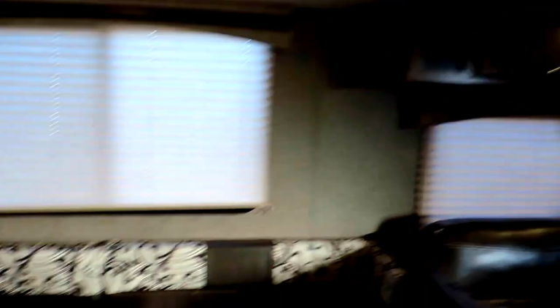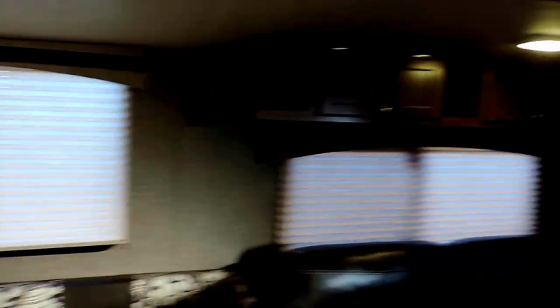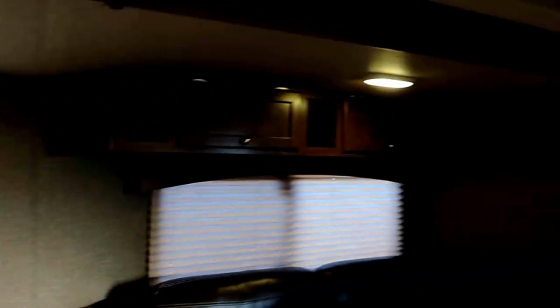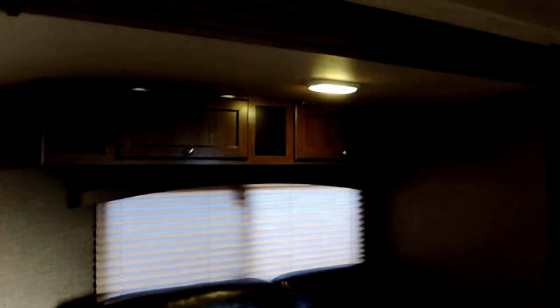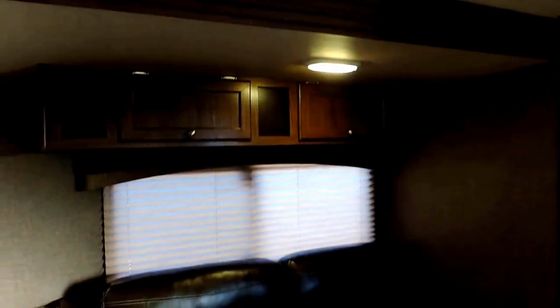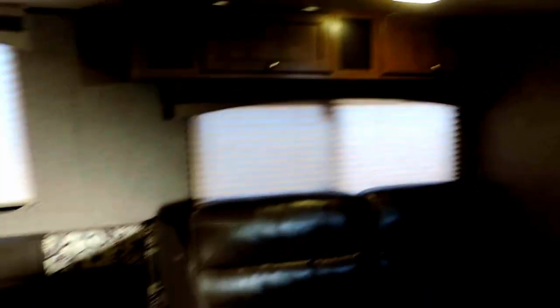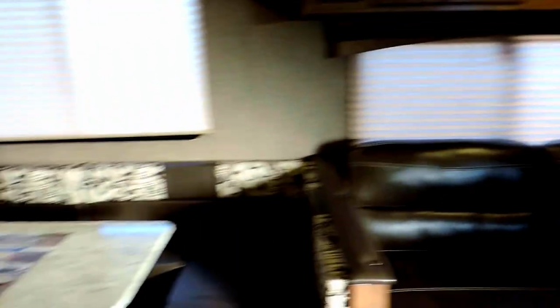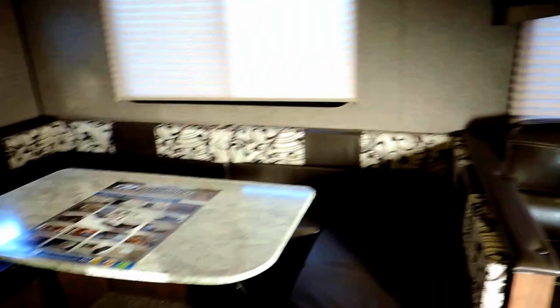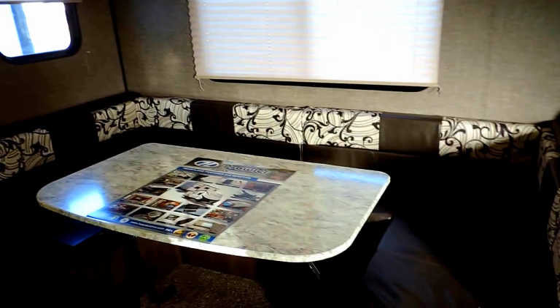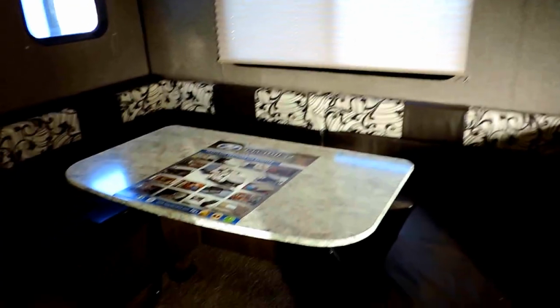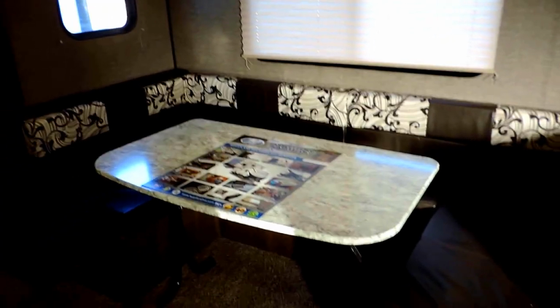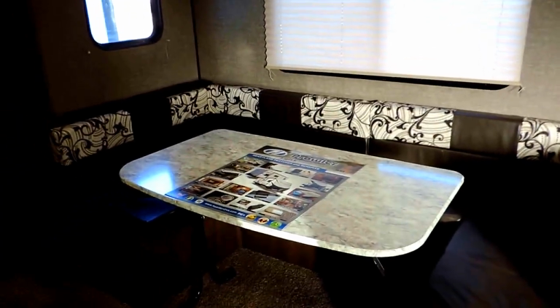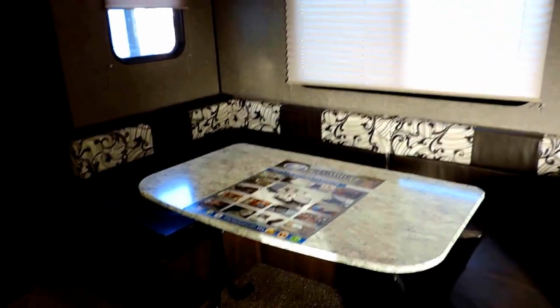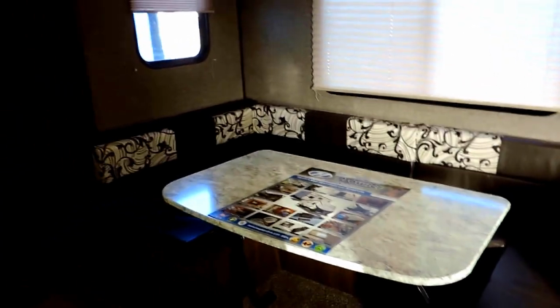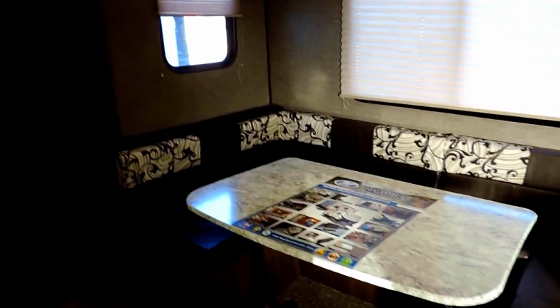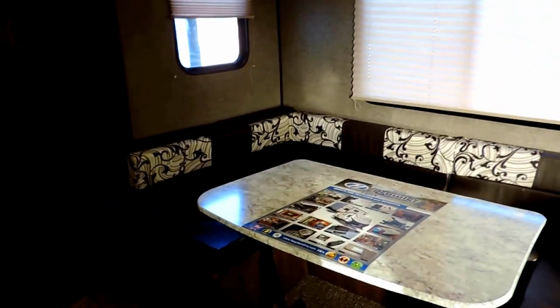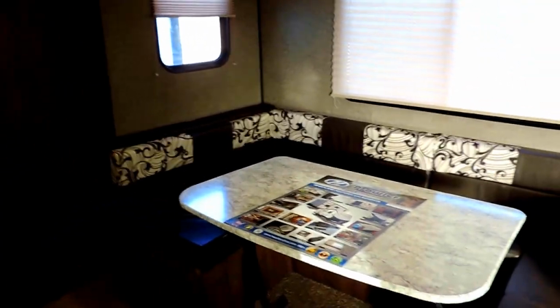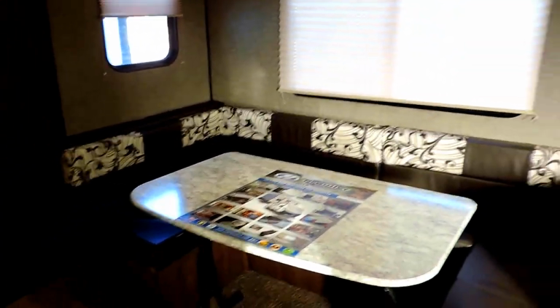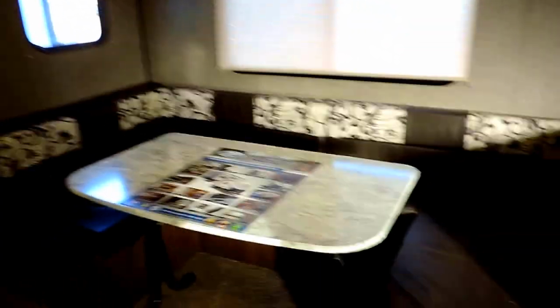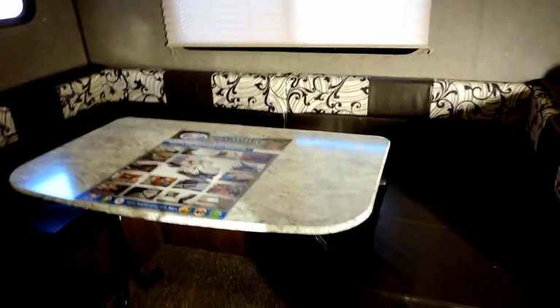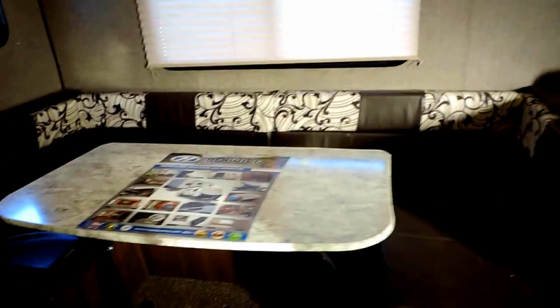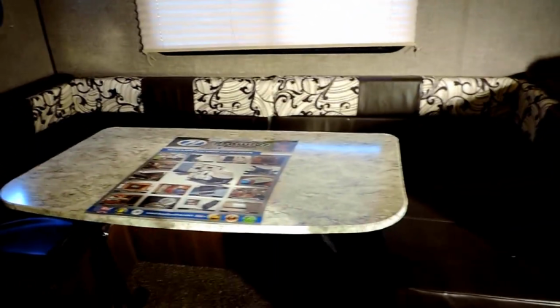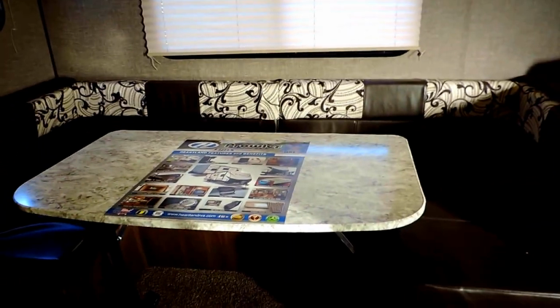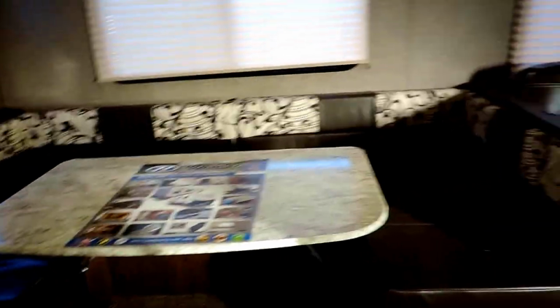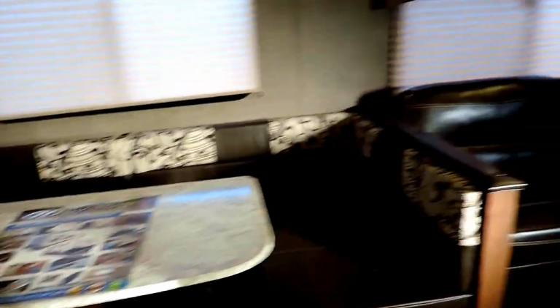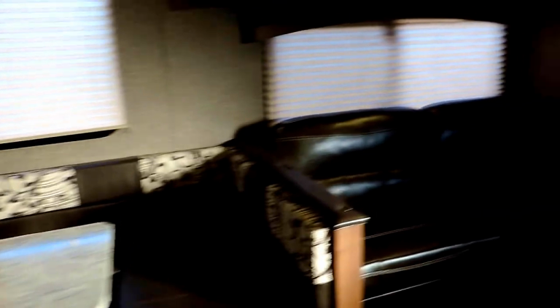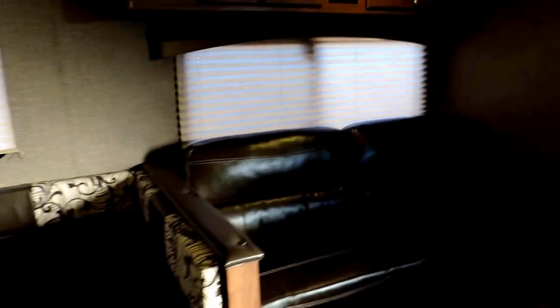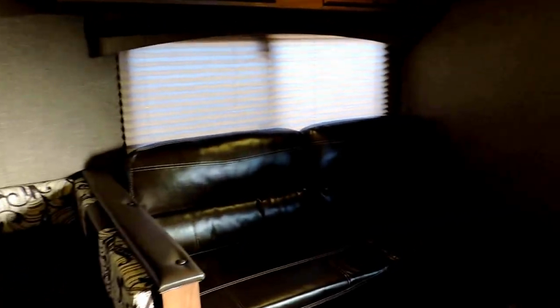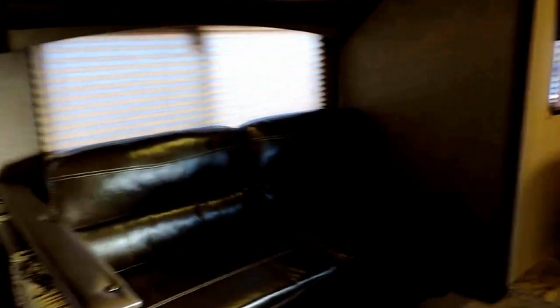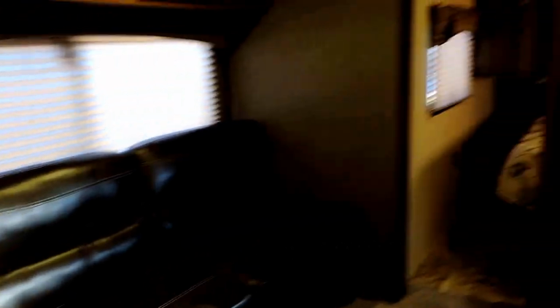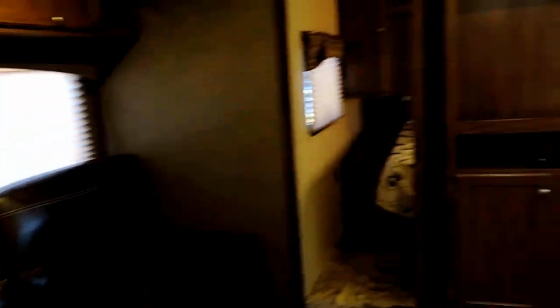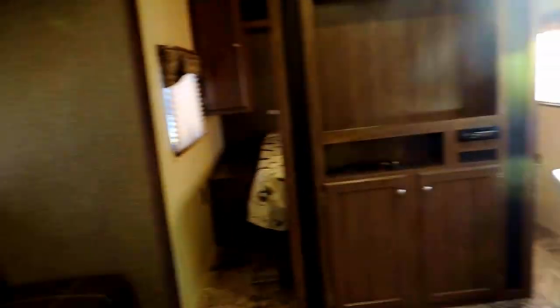There's a light above the sofa as well as the U-shaped dinette booth, with some storage overhead as well. The U-shaped dinette booth is massive — it folds down to make into a bed, and the couch also folds flat to make into a bed.